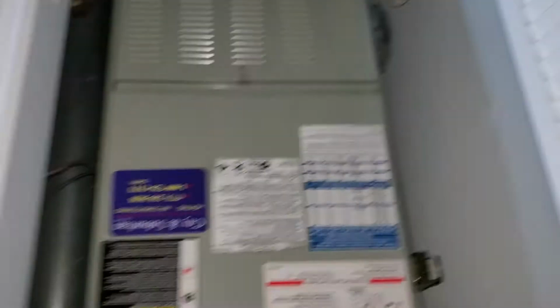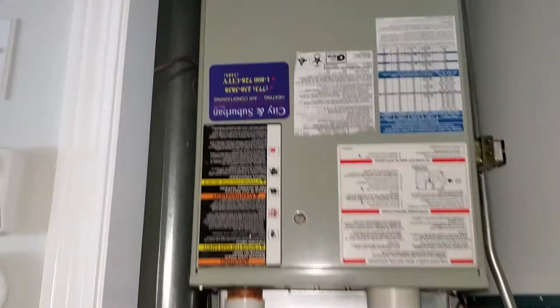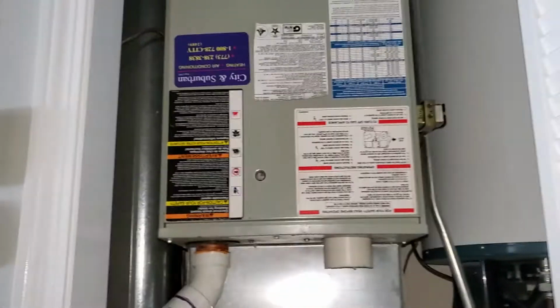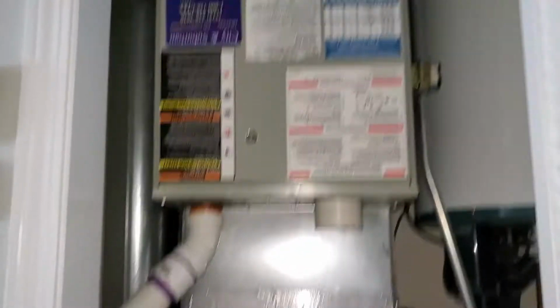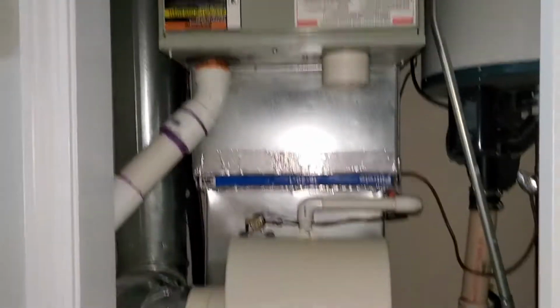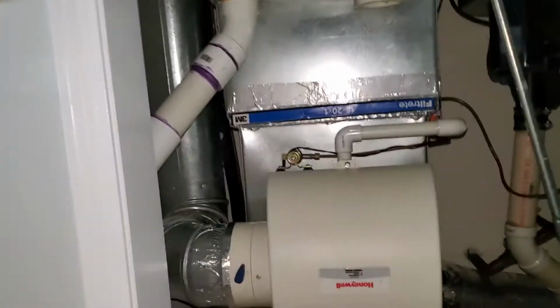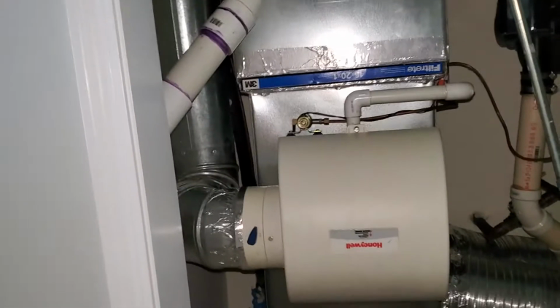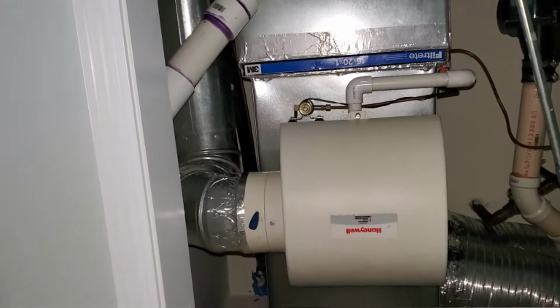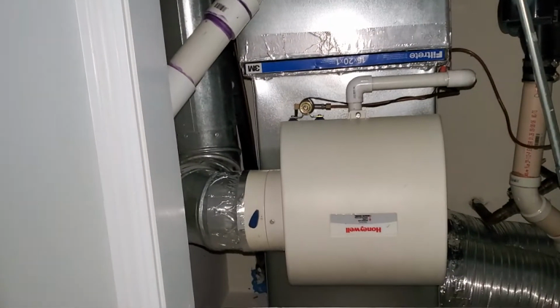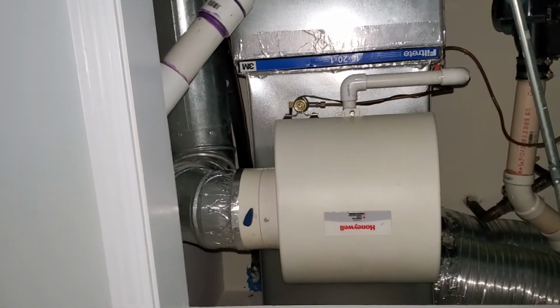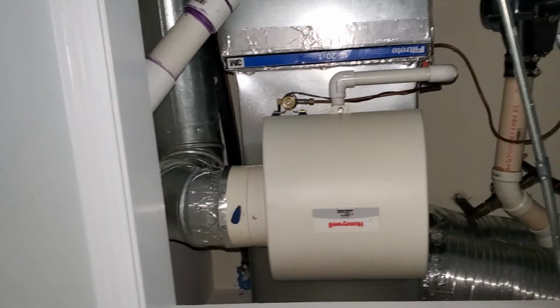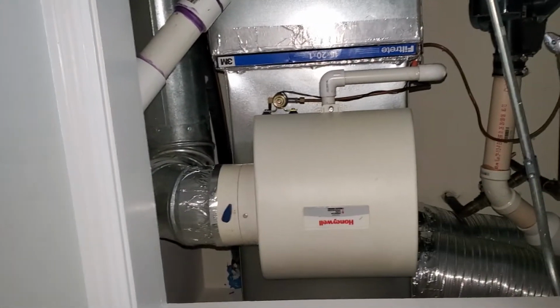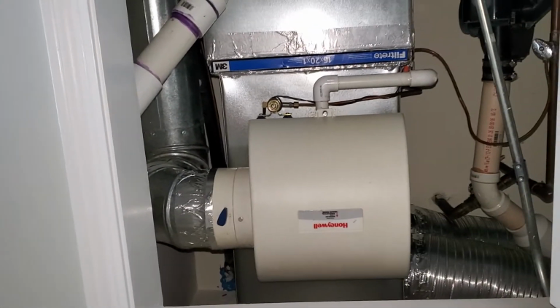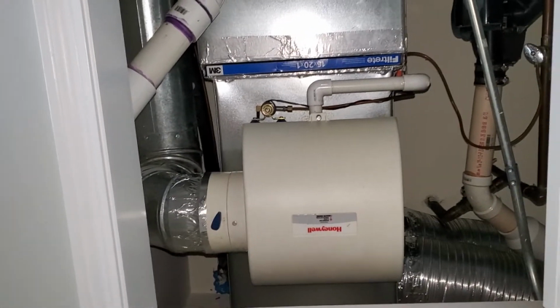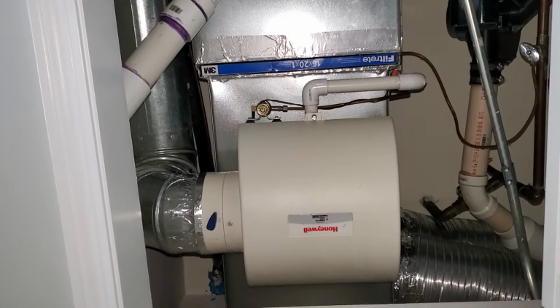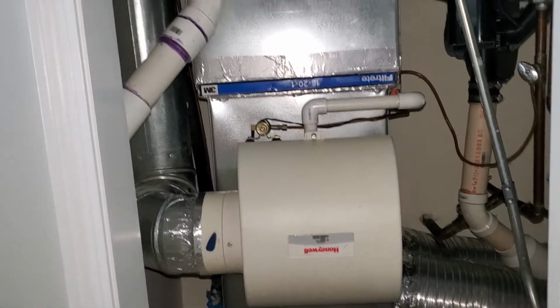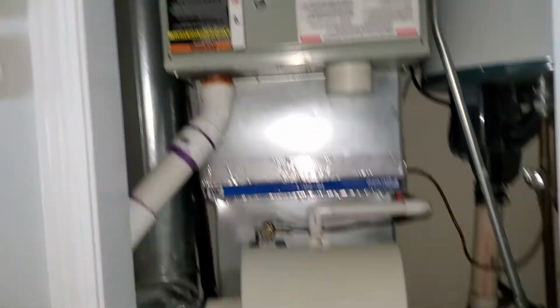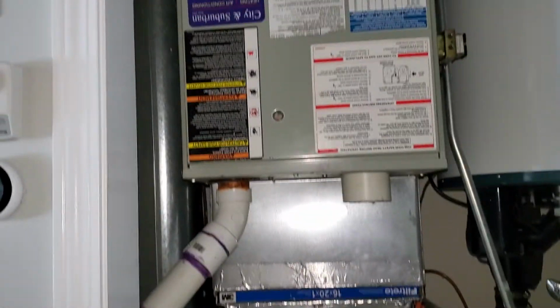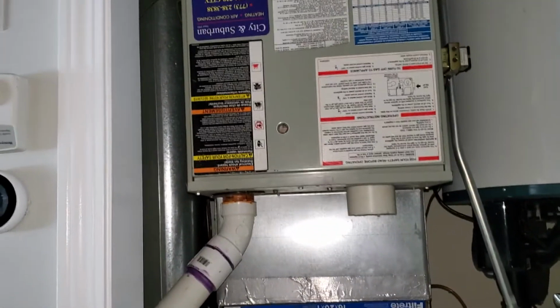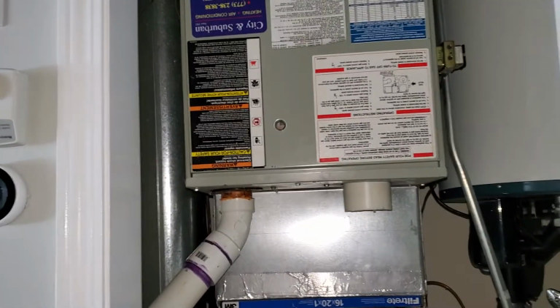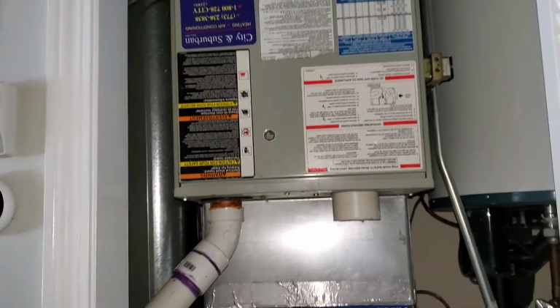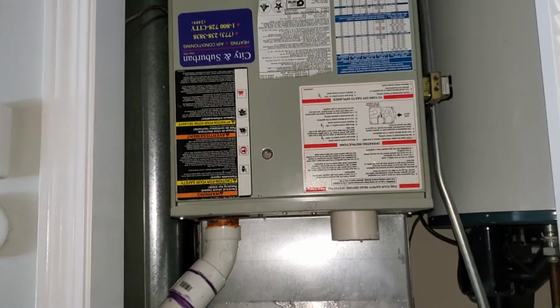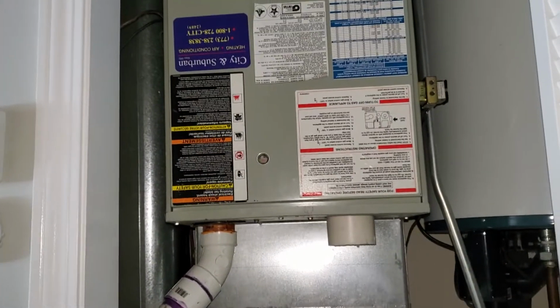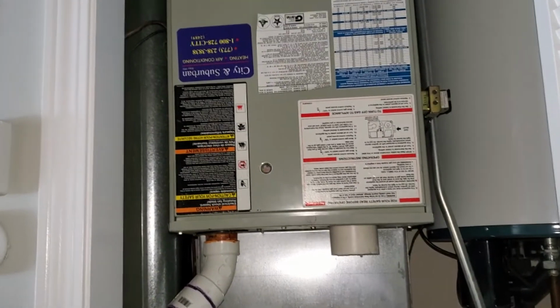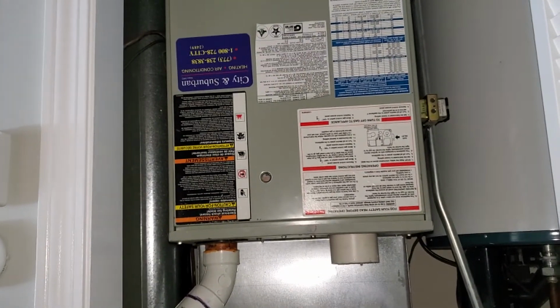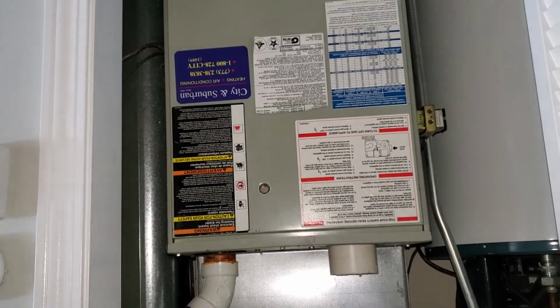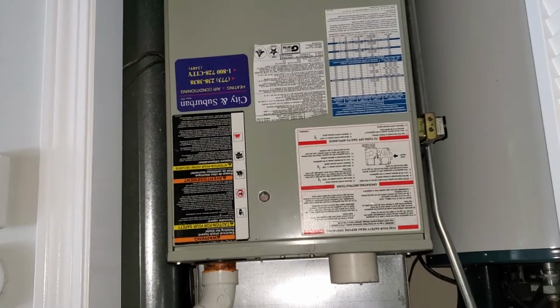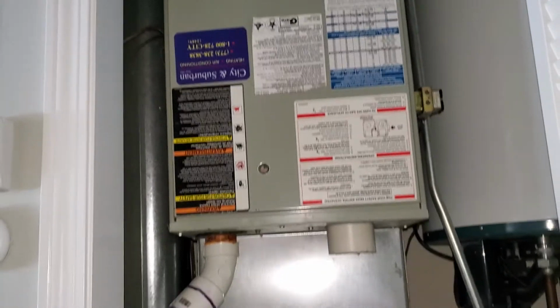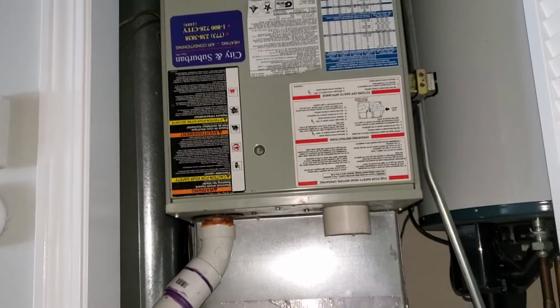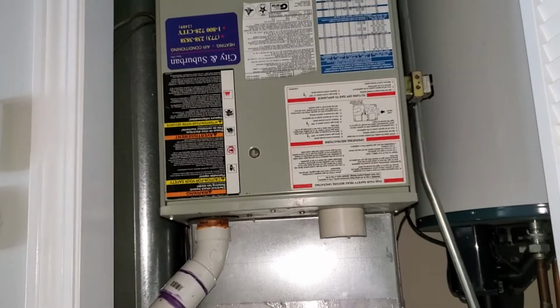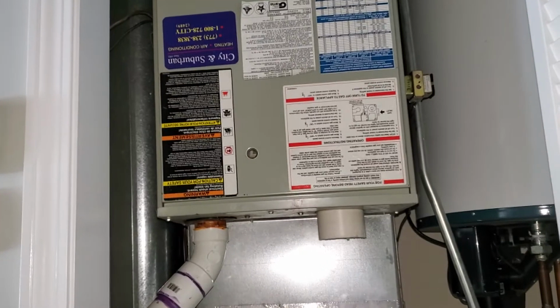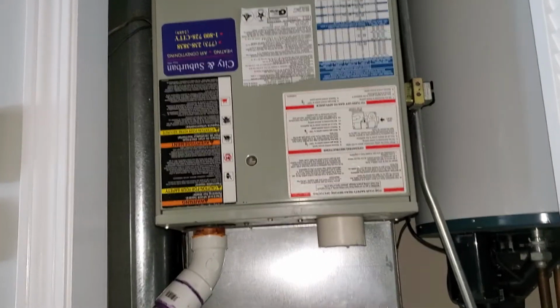Hi team, this is Jared, Tech862. We are over in Chicago. We are on the second floor. We have a potential full system replacement. We are looking at a 14-year-old 80,000 BTU unit that is high efficiency, single stage.